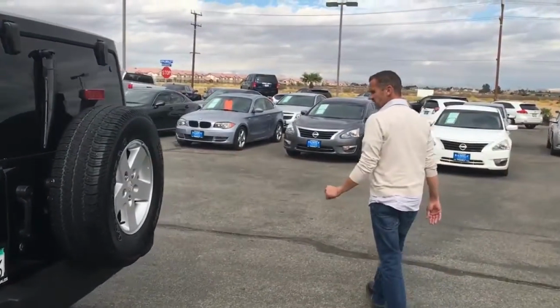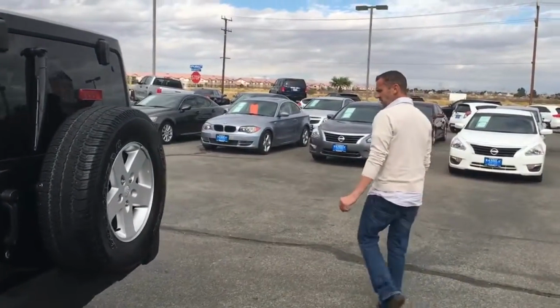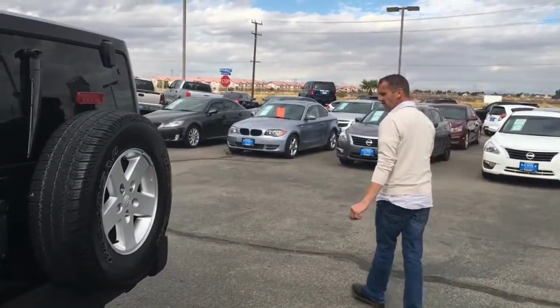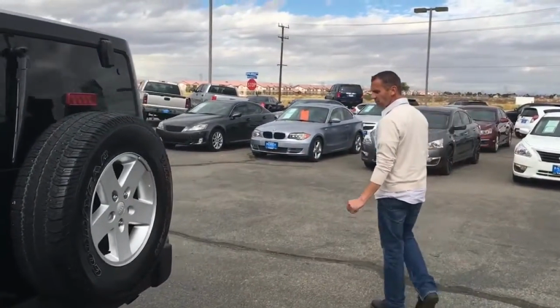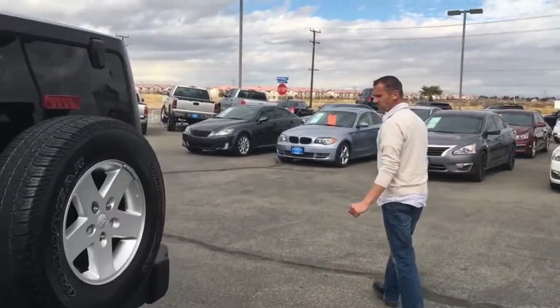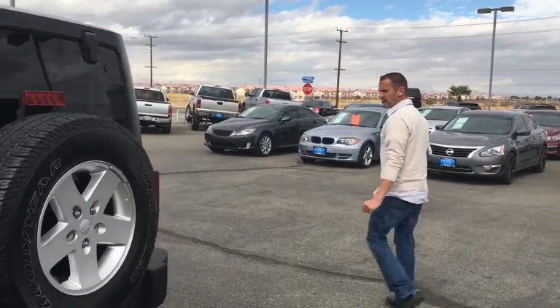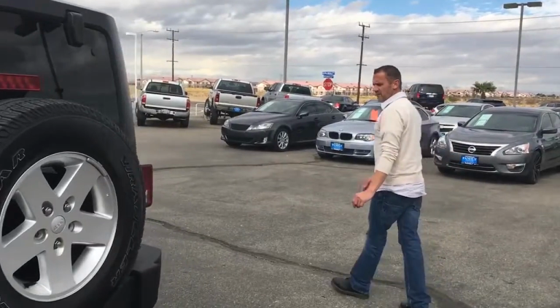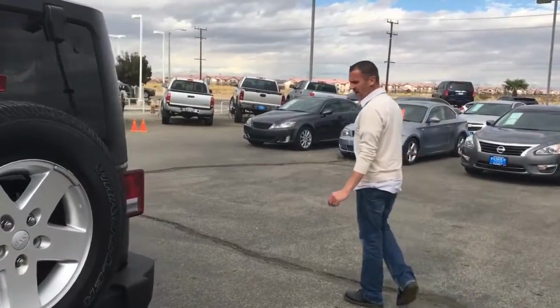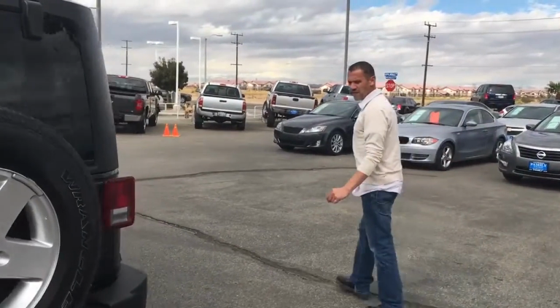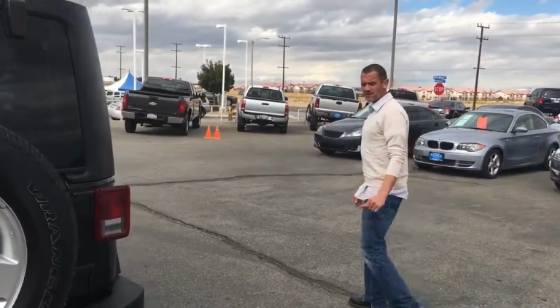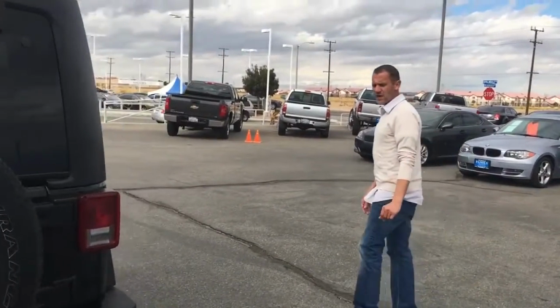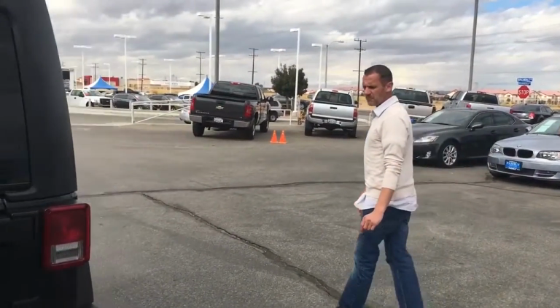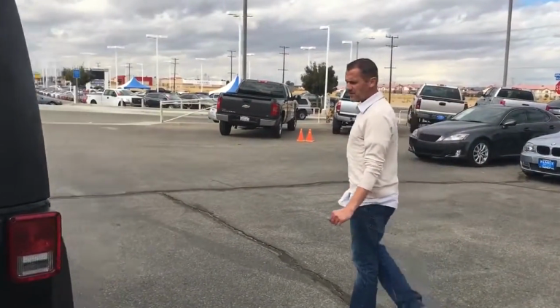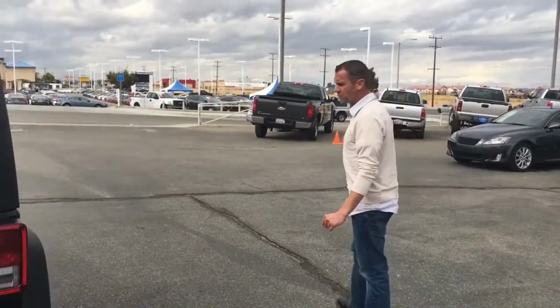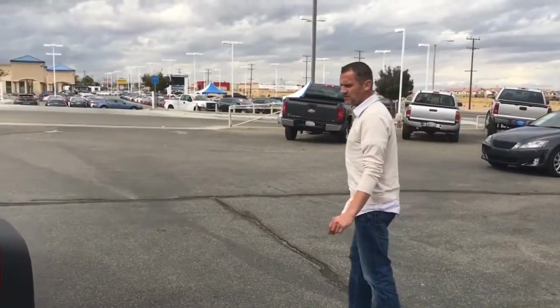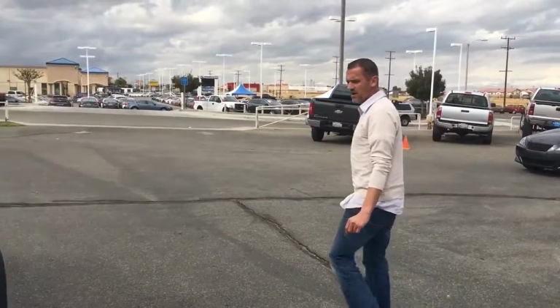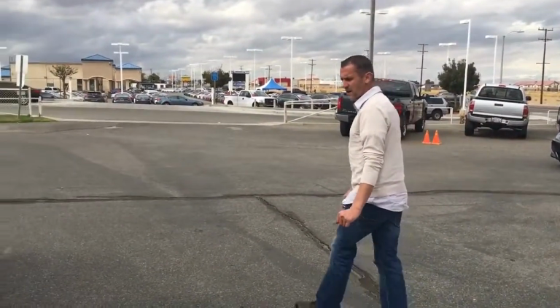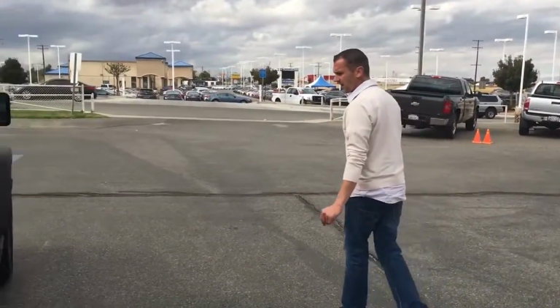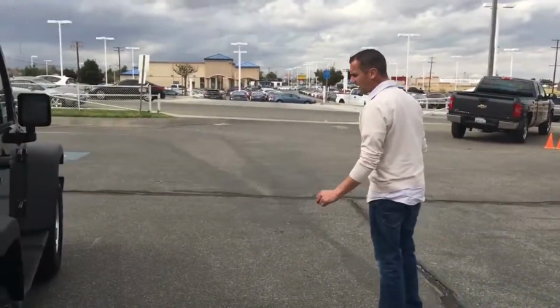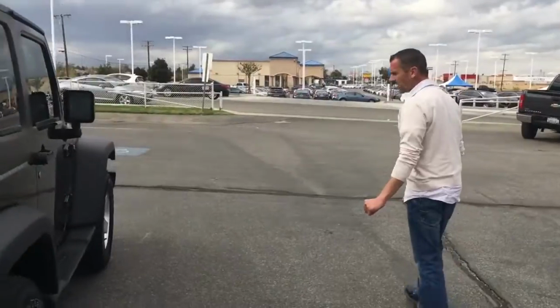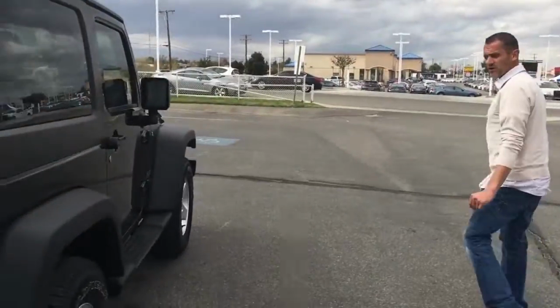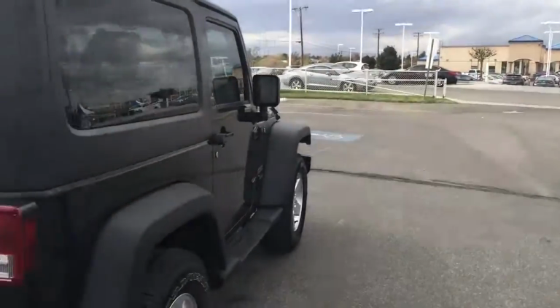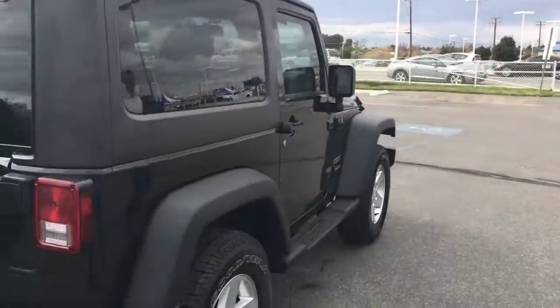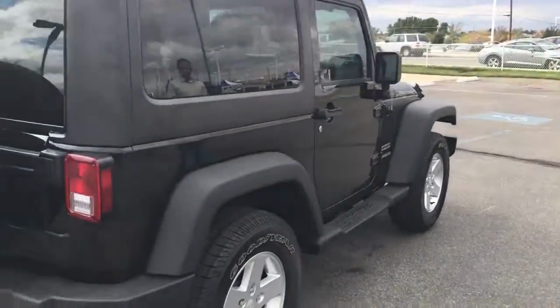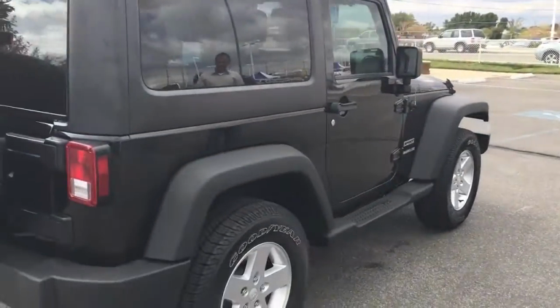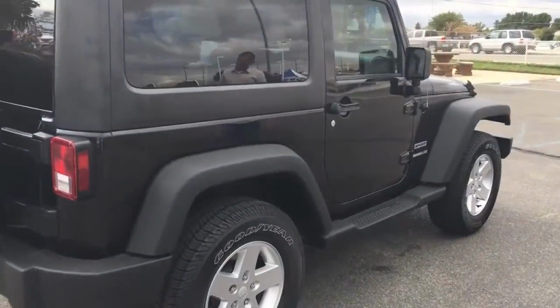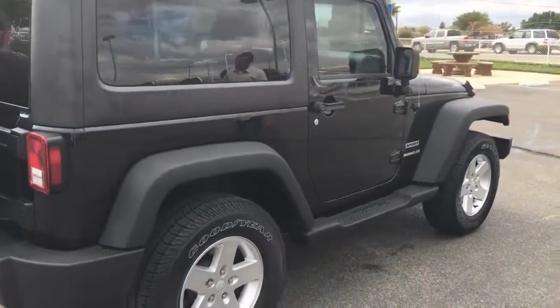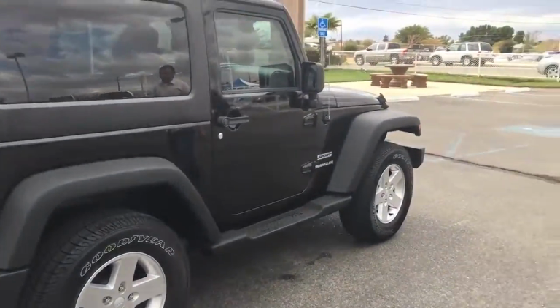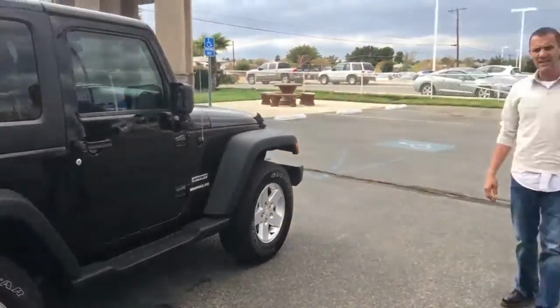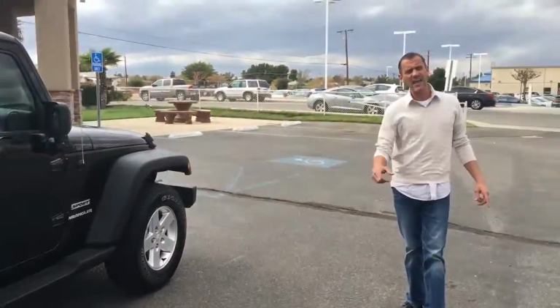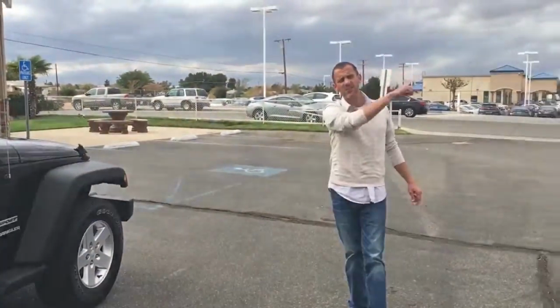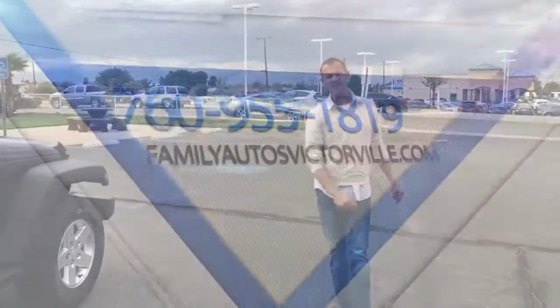Don't let this one pass you by. Right now at Family Auto Sales we're having a big sale this weekend, so come on down and get the best for your hard-earned money. Come and see us at Family Auto Sales — now that's a great deal.